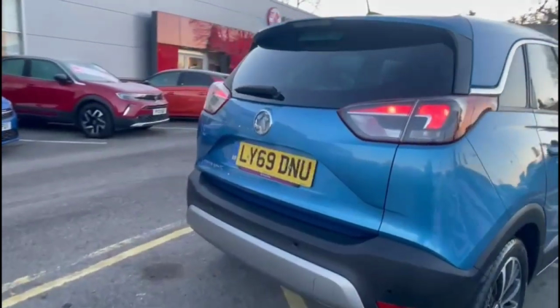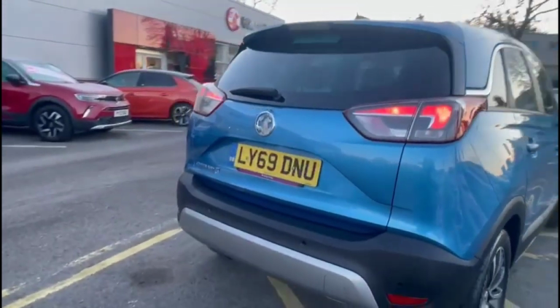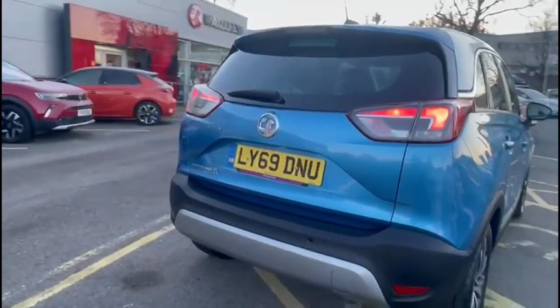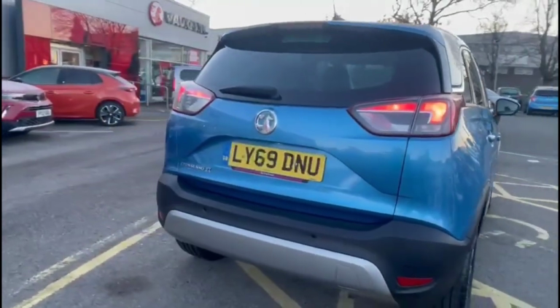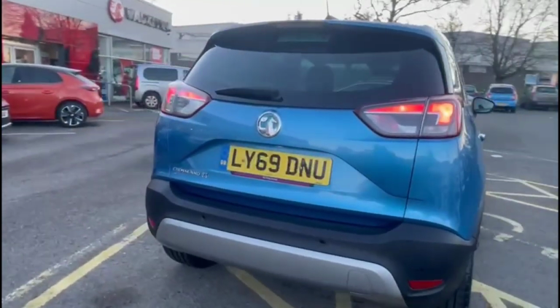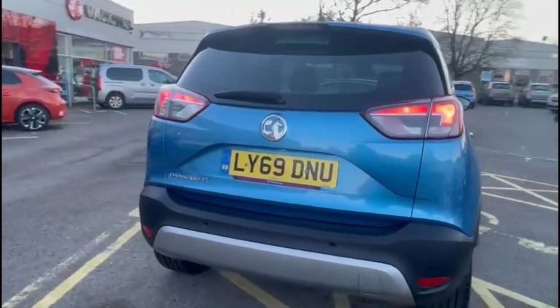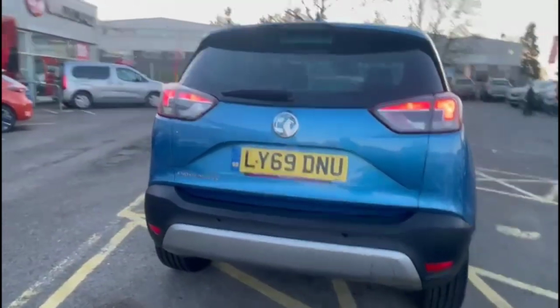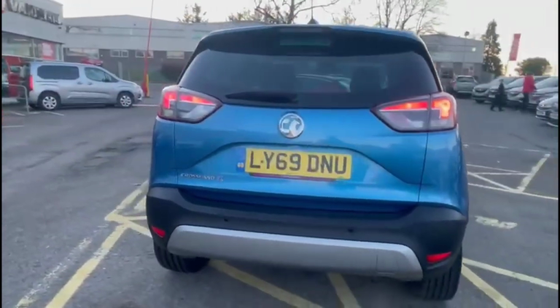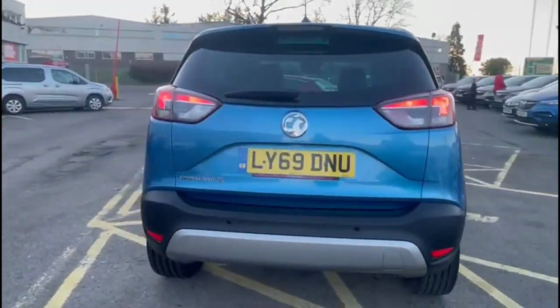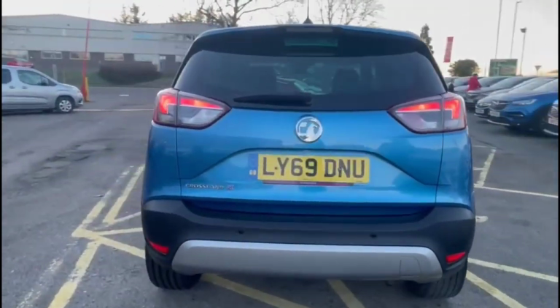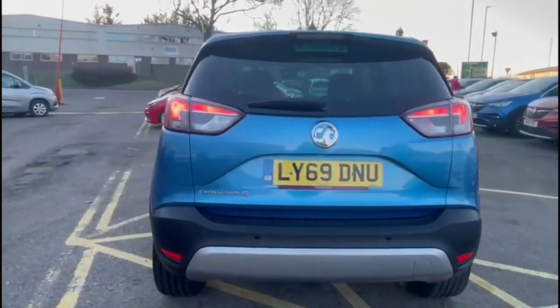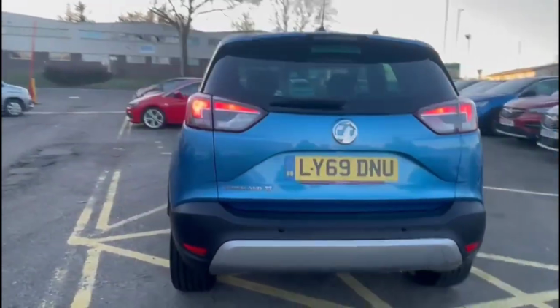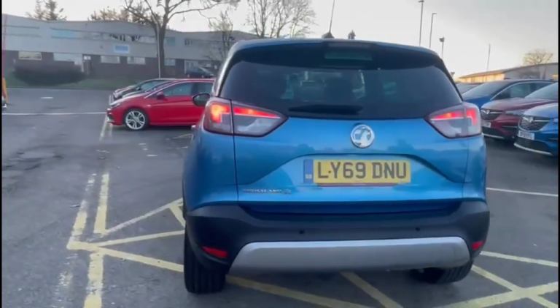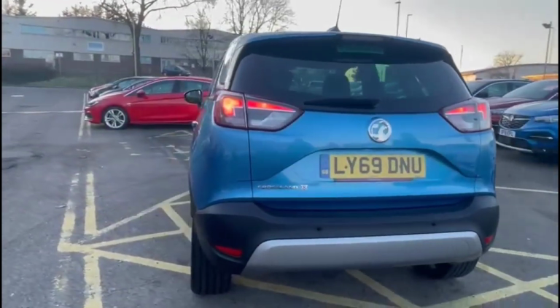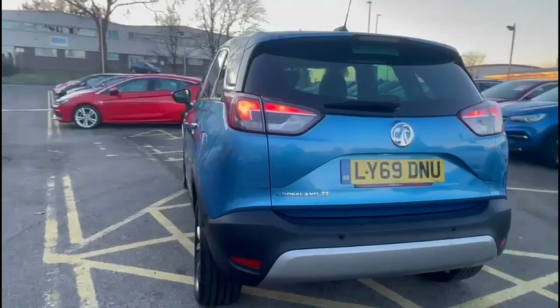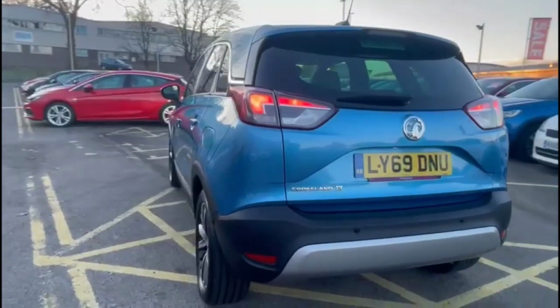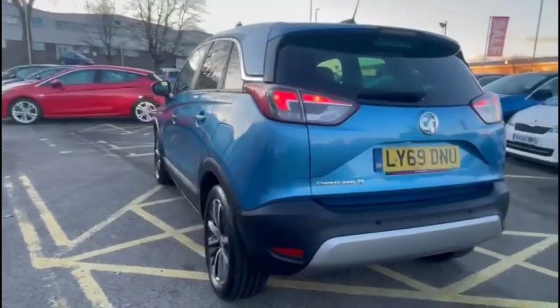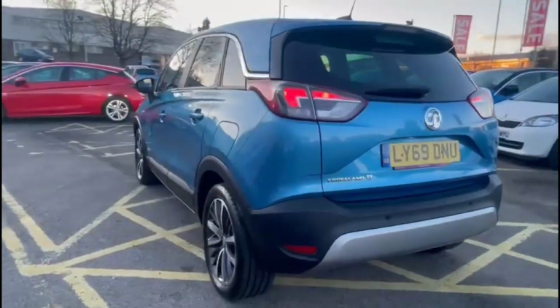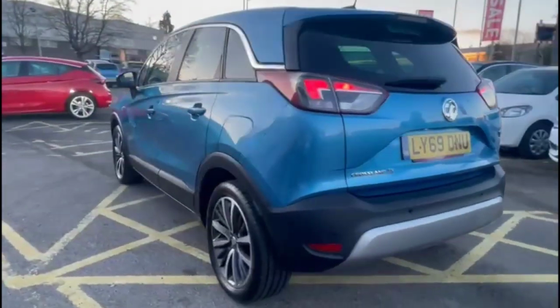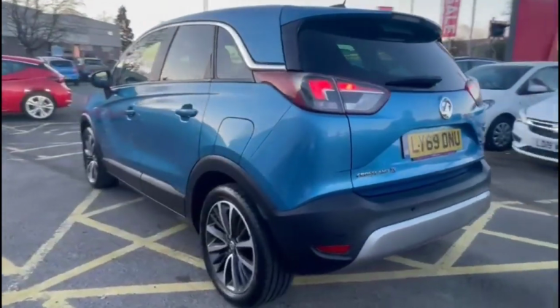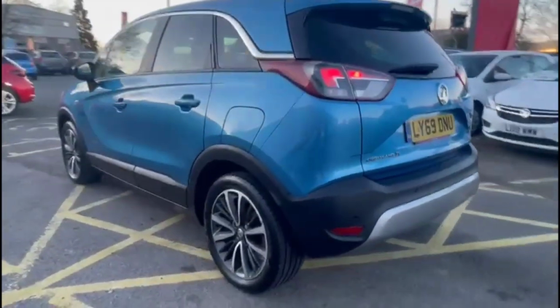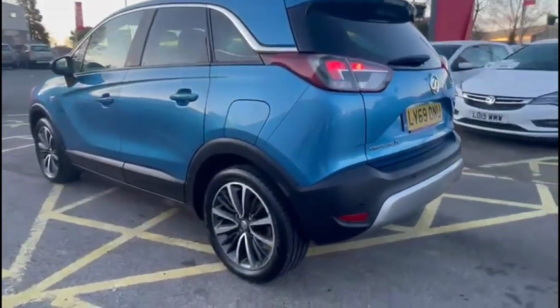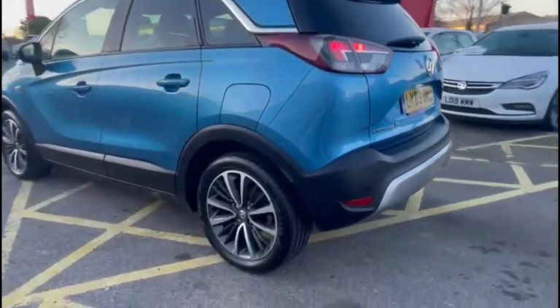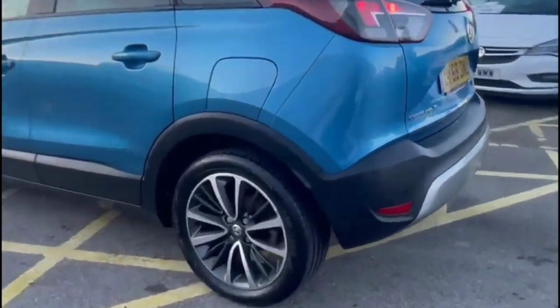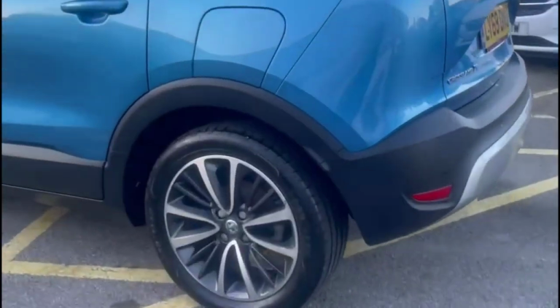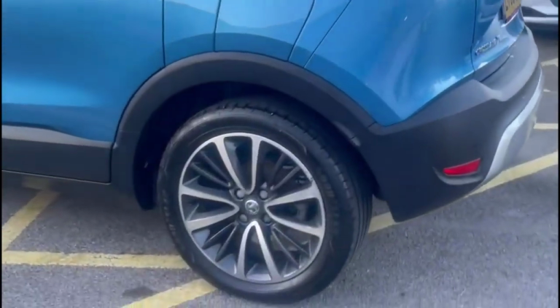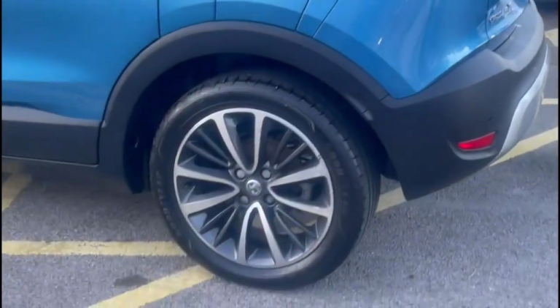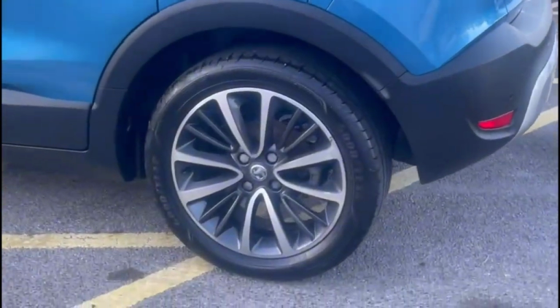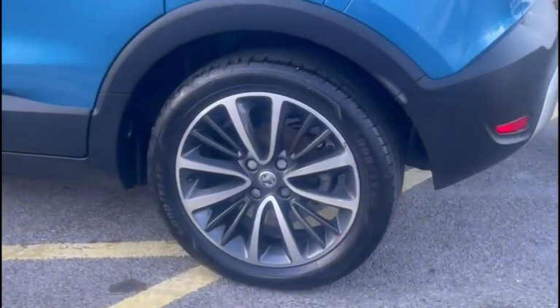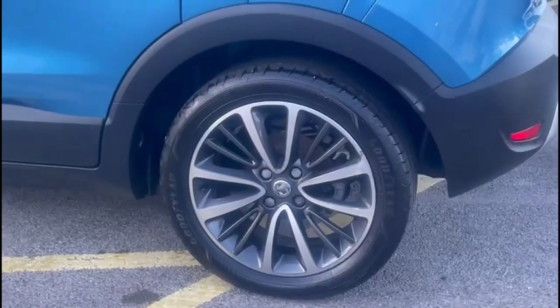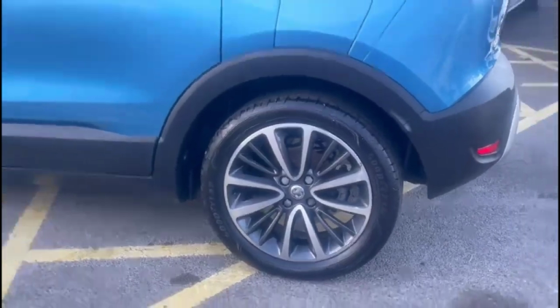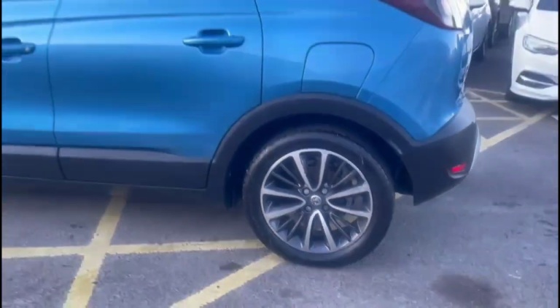It comes with many features including a rear spoiler with integrated brake lights, plus front and rear parking sensors, and stylish 17-inch bi-colour alloy wheels.